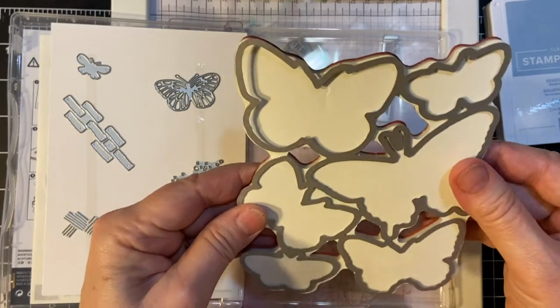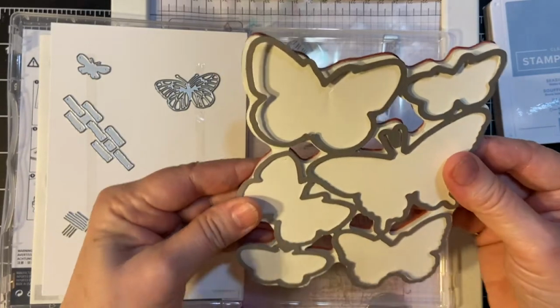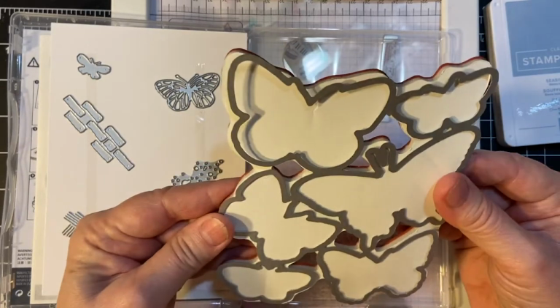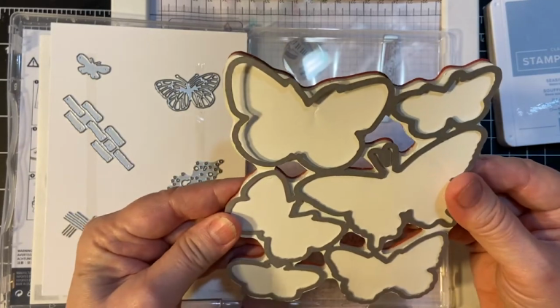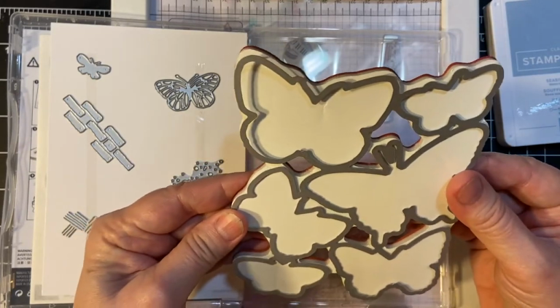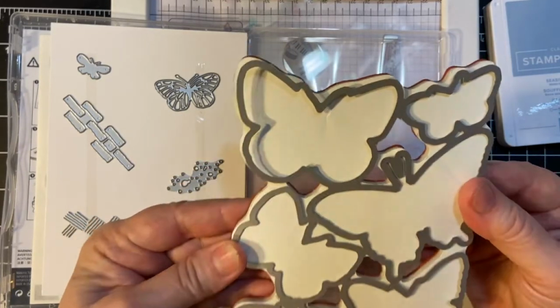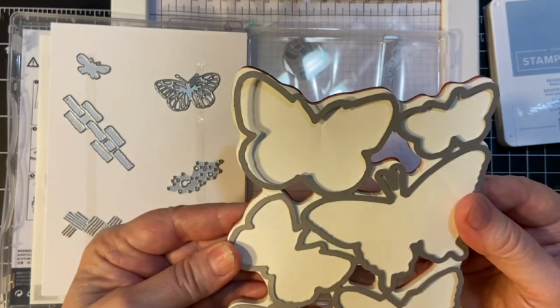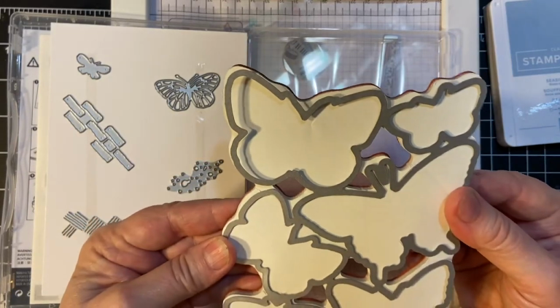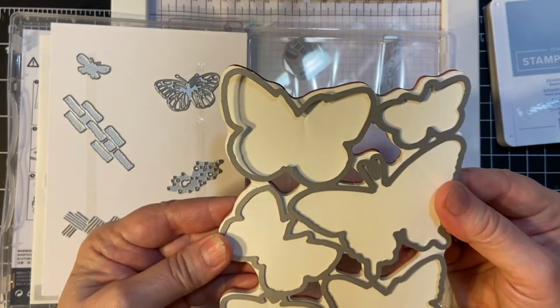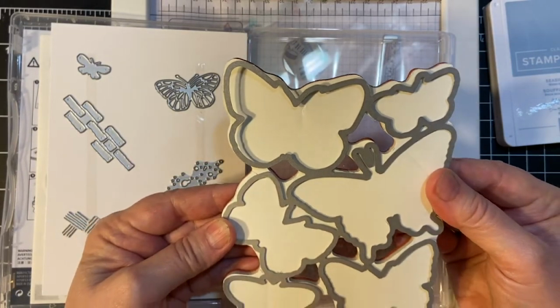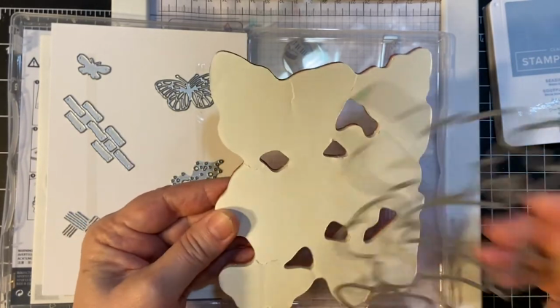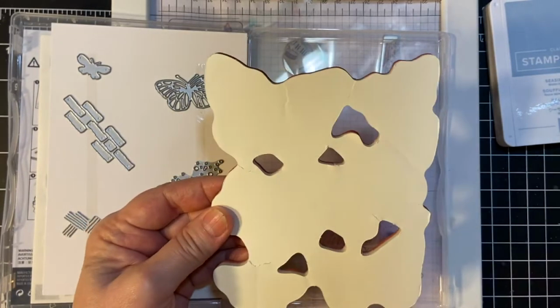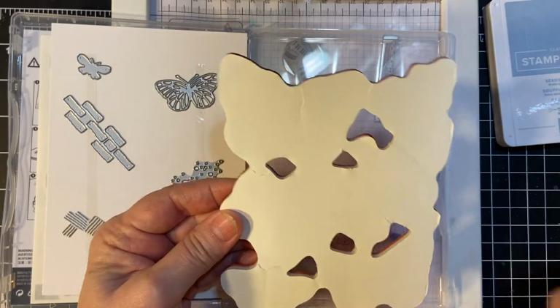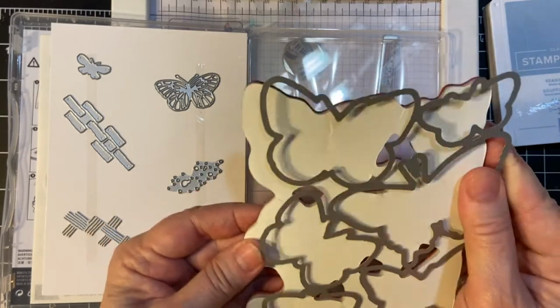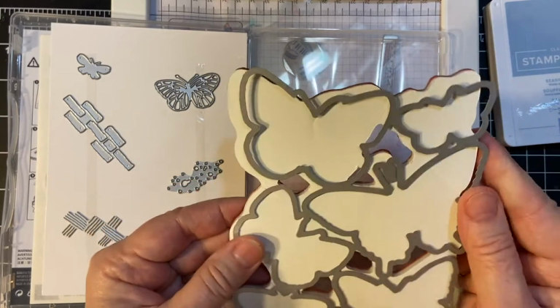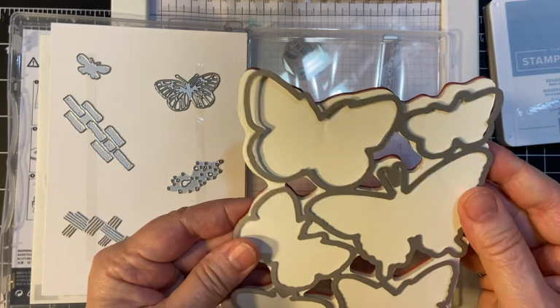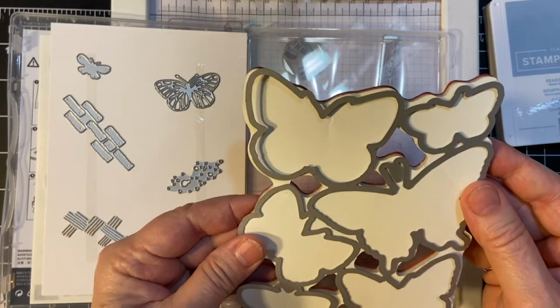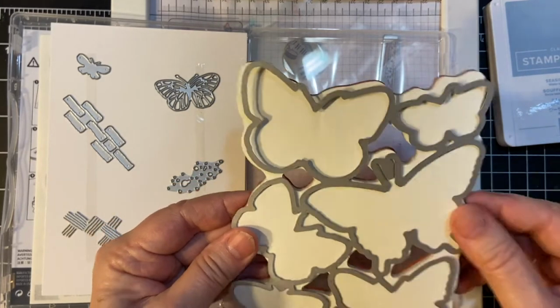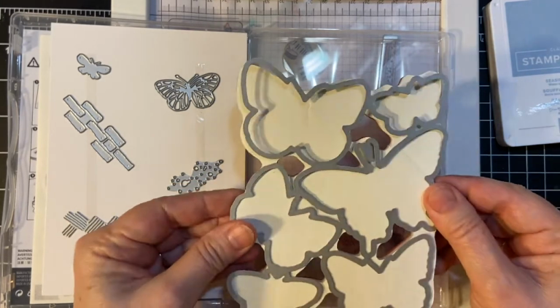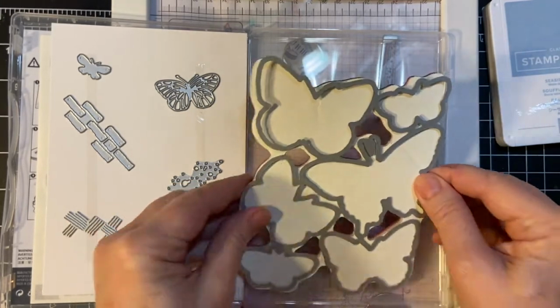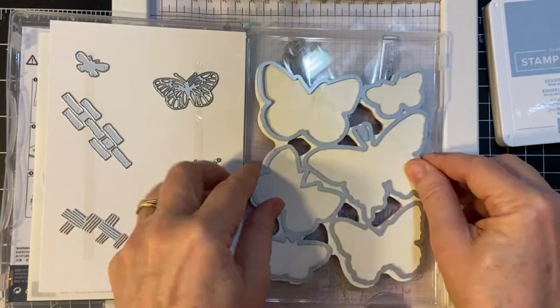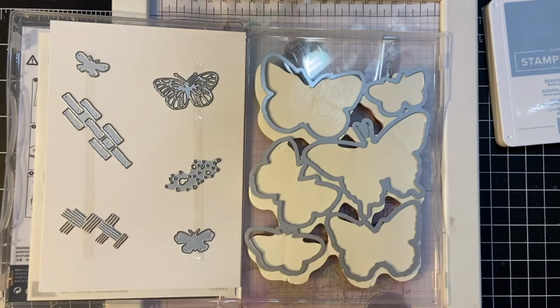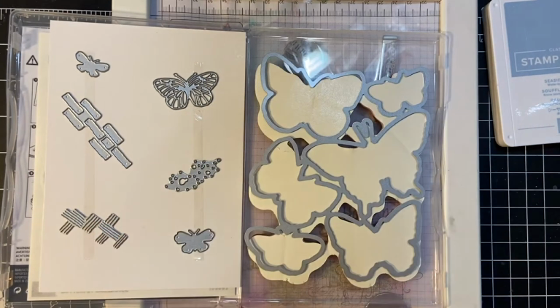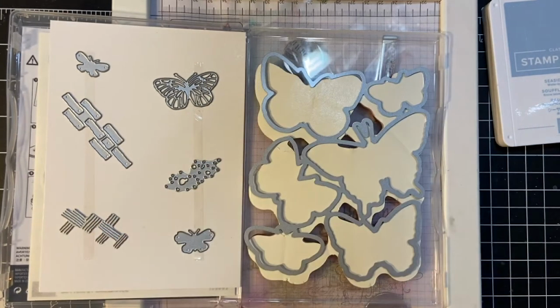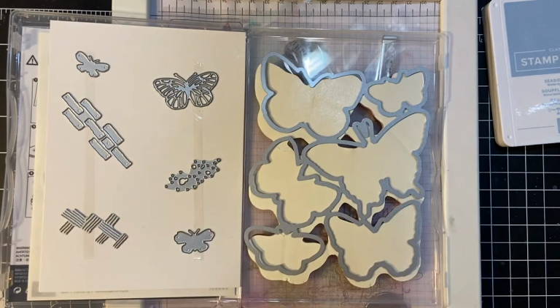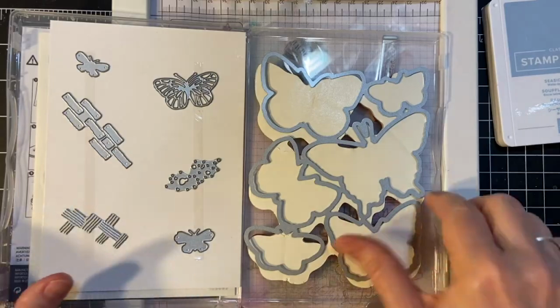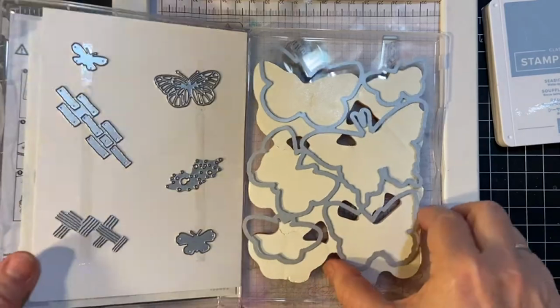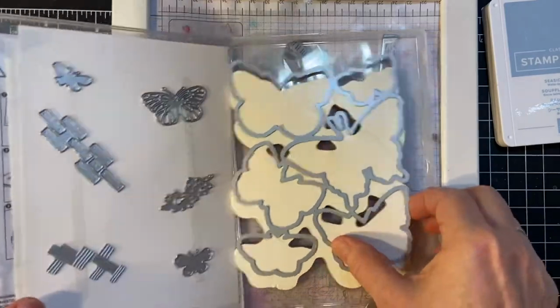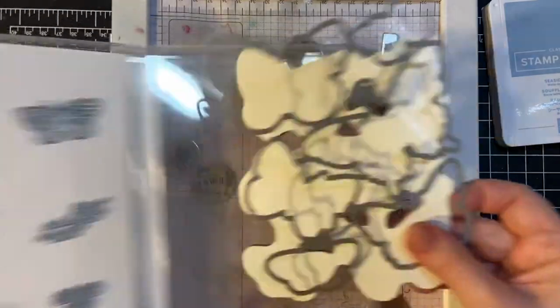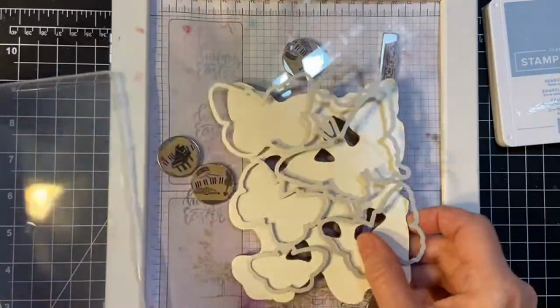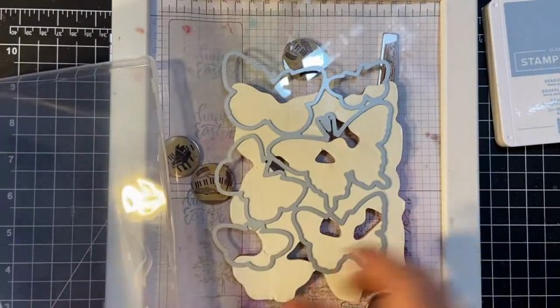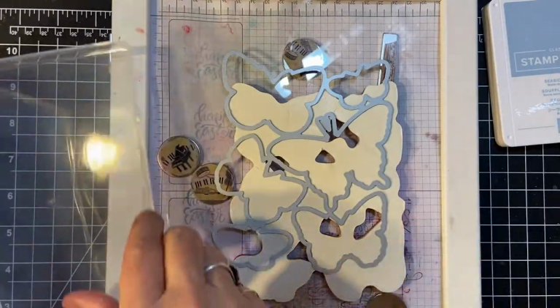So, what I'm going to do is I'm going to leave everything intact like this. And I'm going to stamp with my homemade stamp positioner and make a bunch at once.